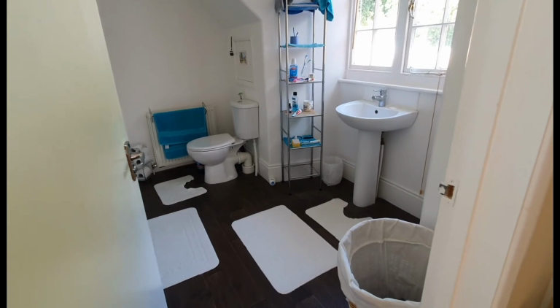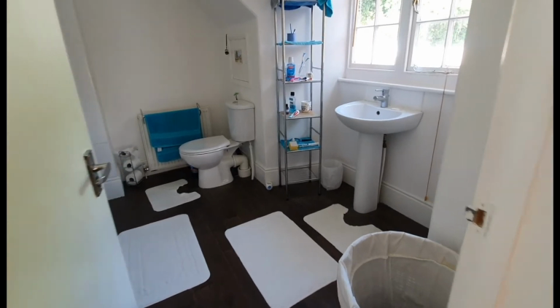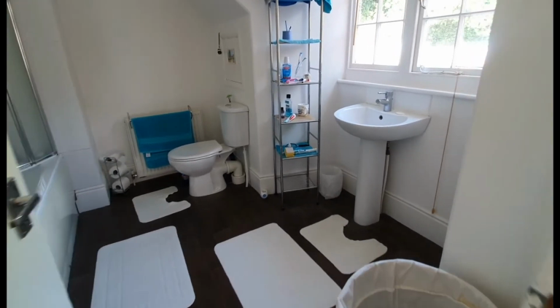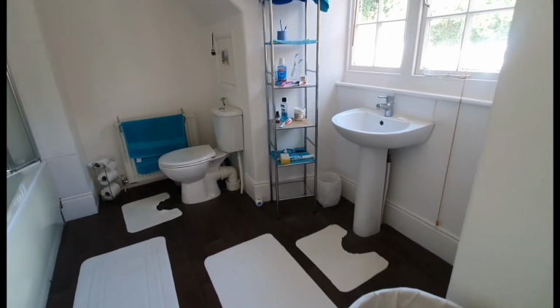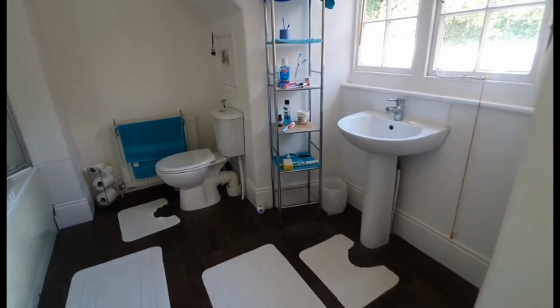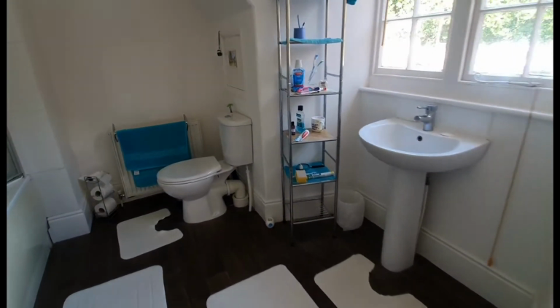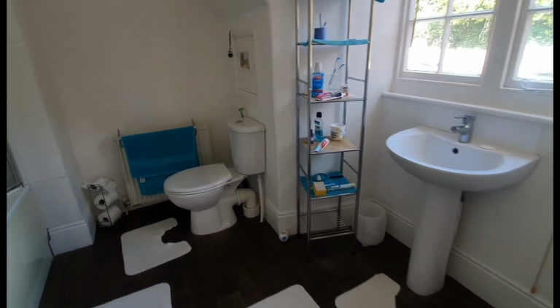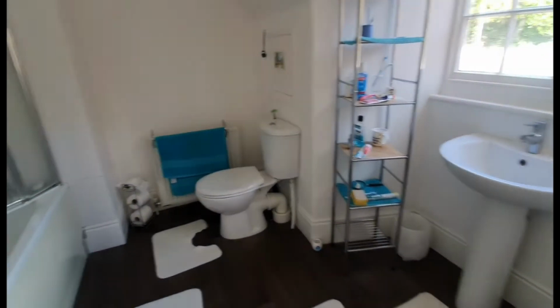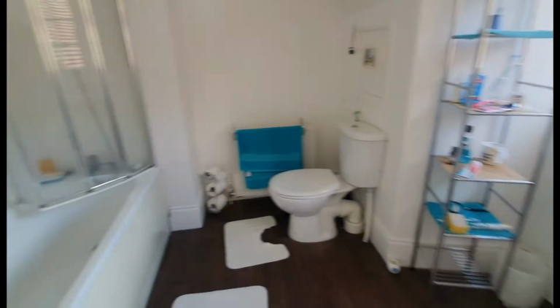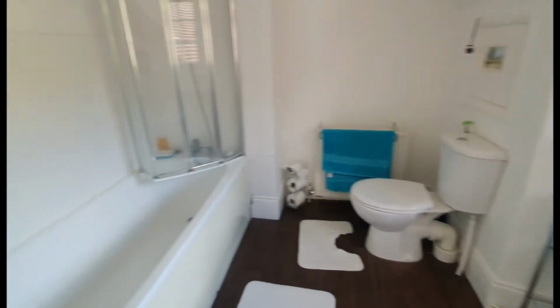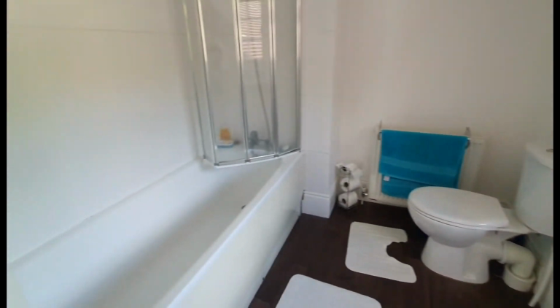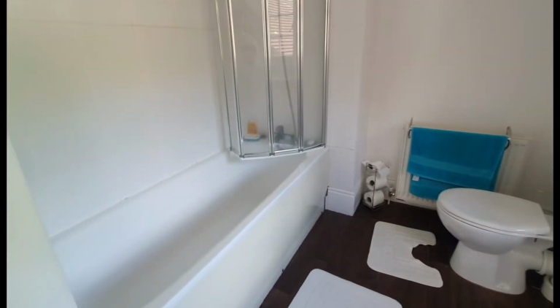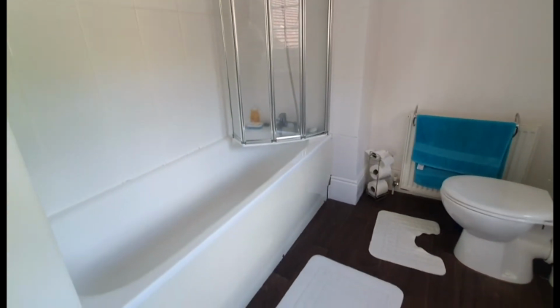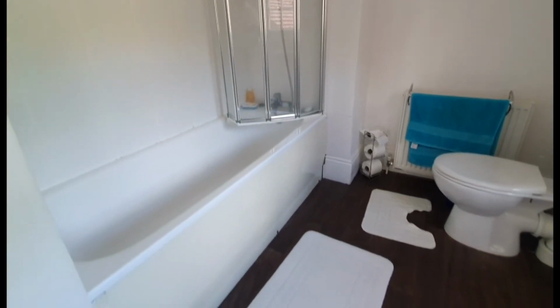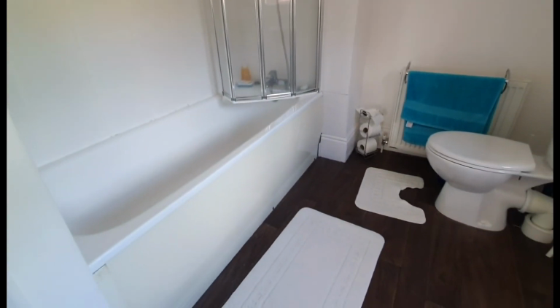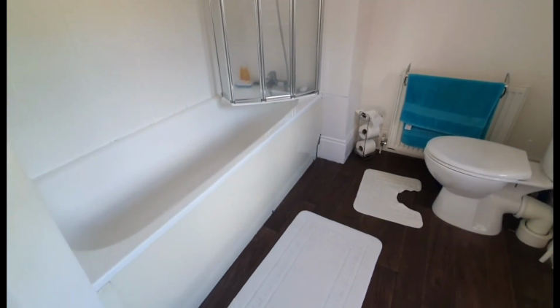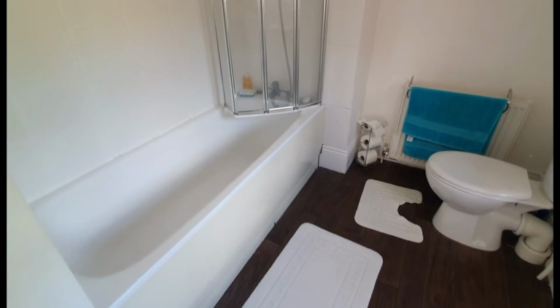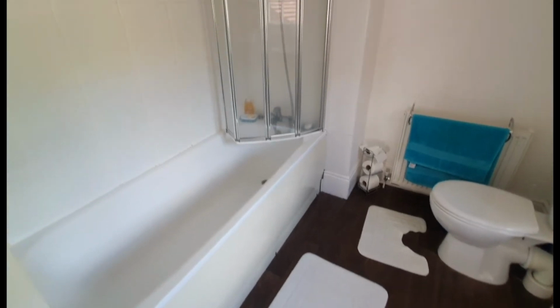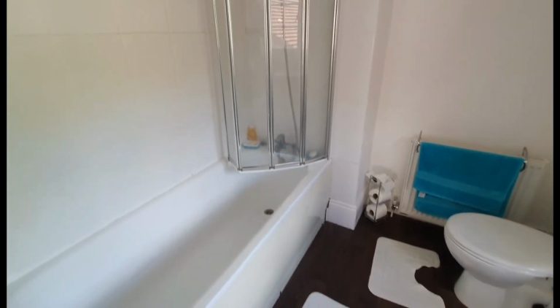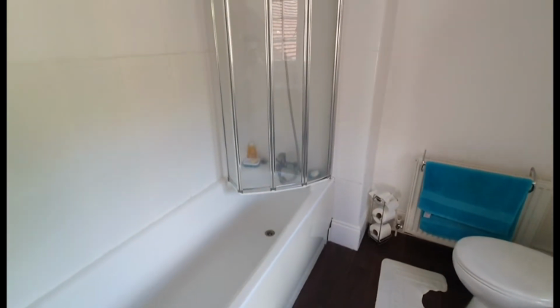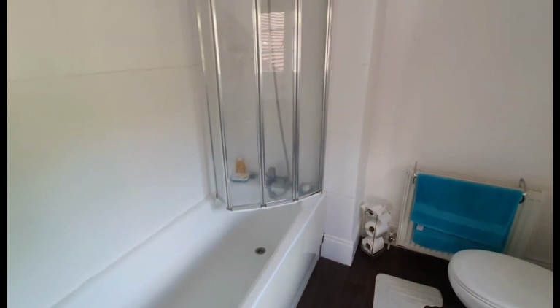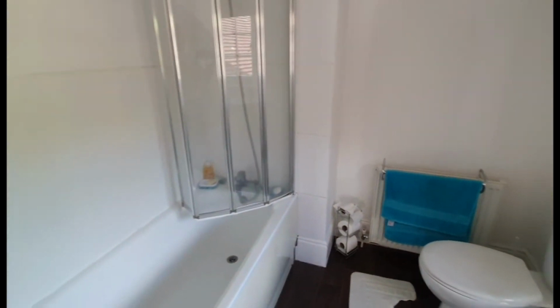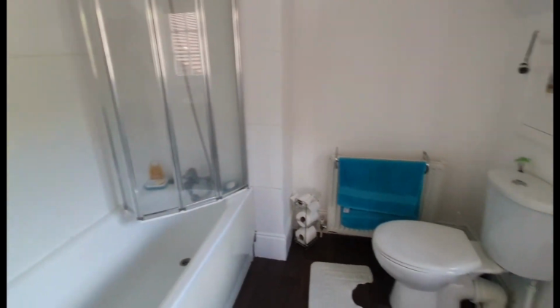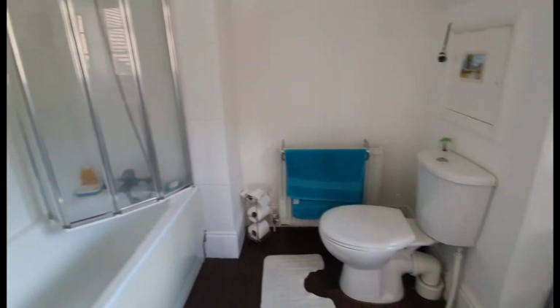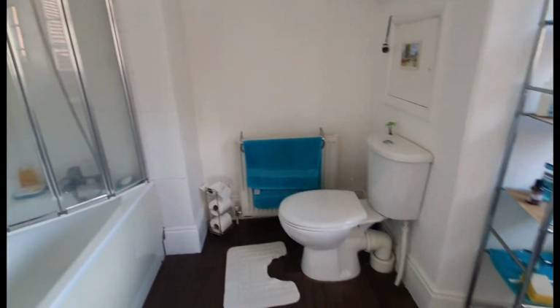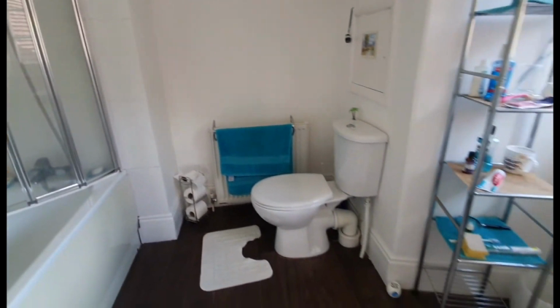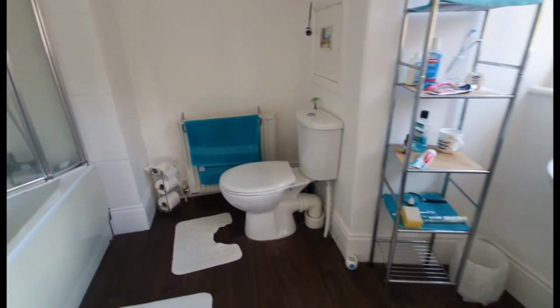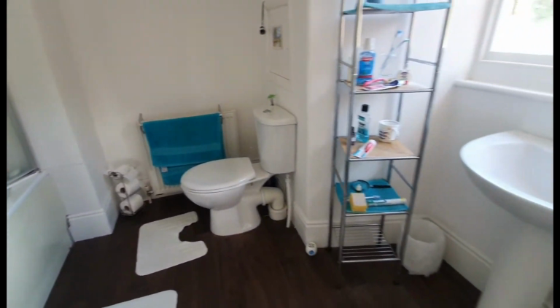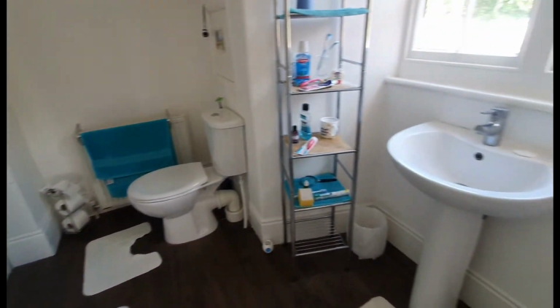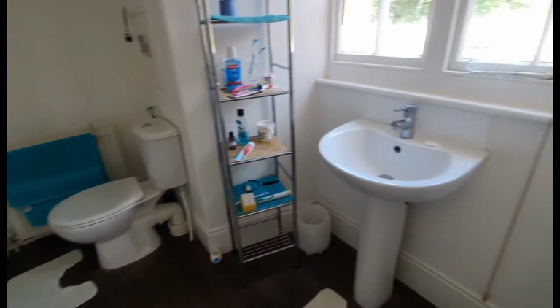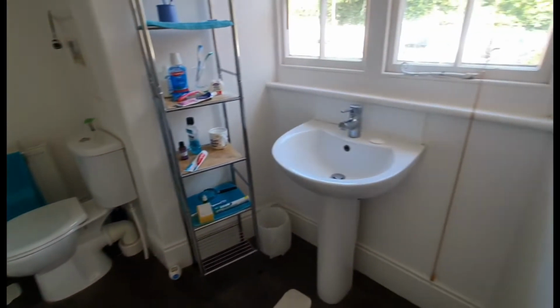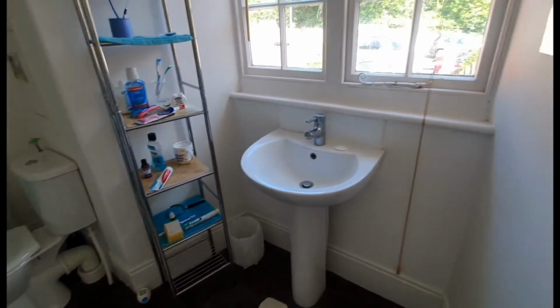The last room is the bathroom, fitted with a three-piece suite. We've got a panel-enclosed bath with a shower attachment, a close-coupled WC and a pedestal wash-hand basin.